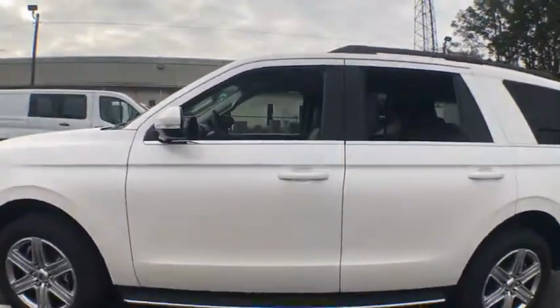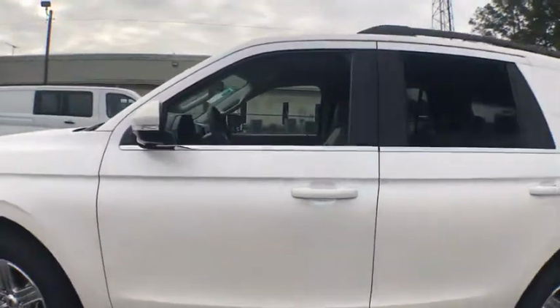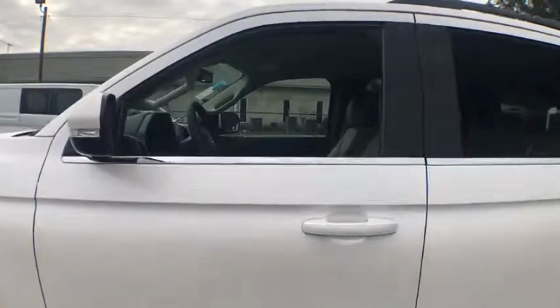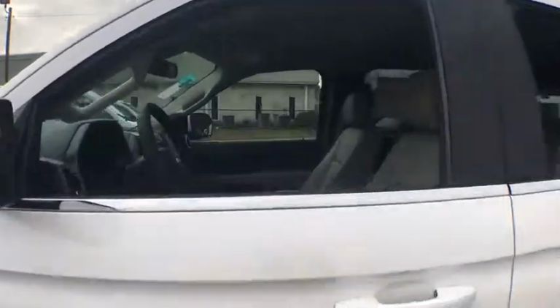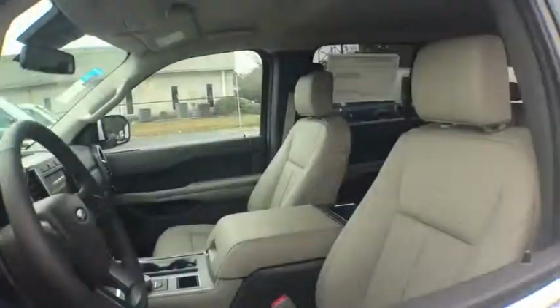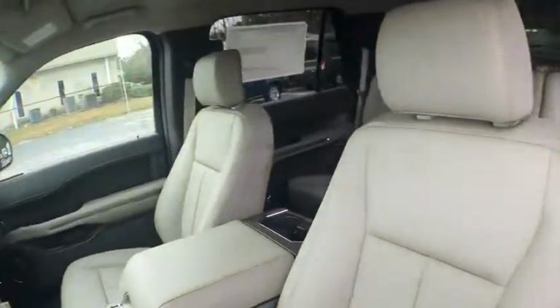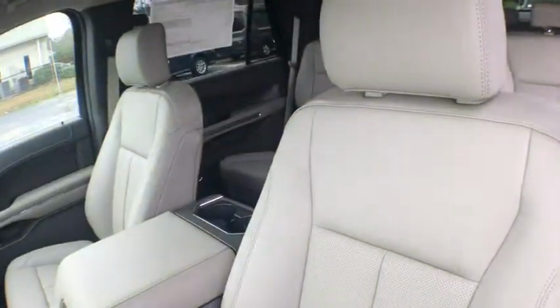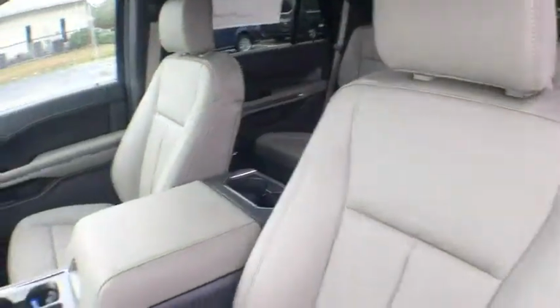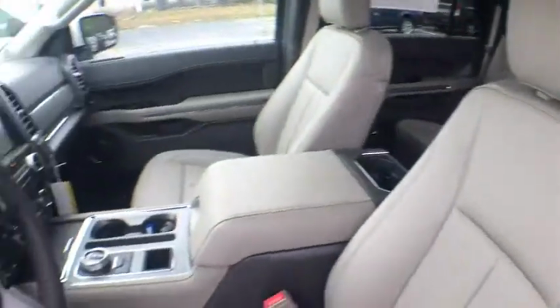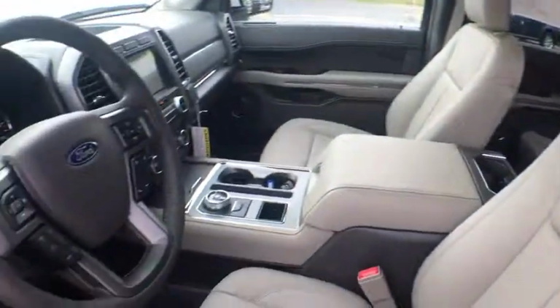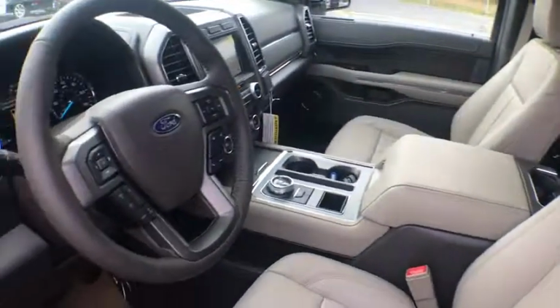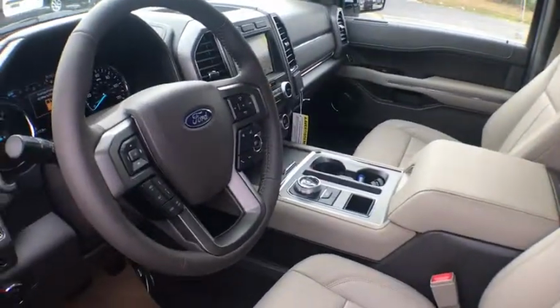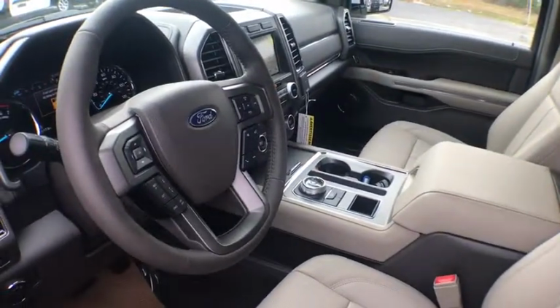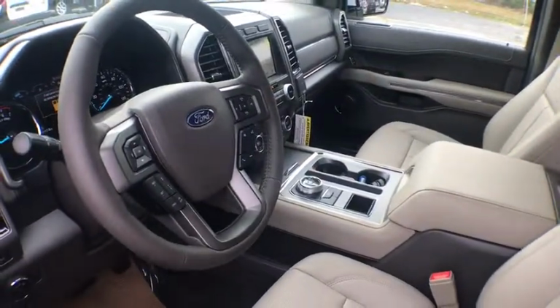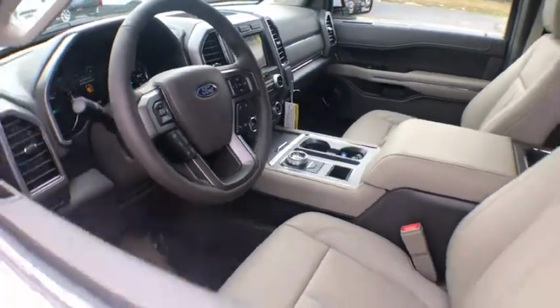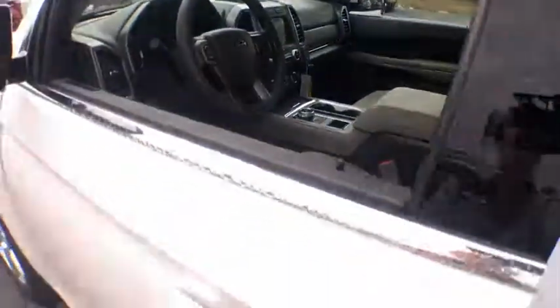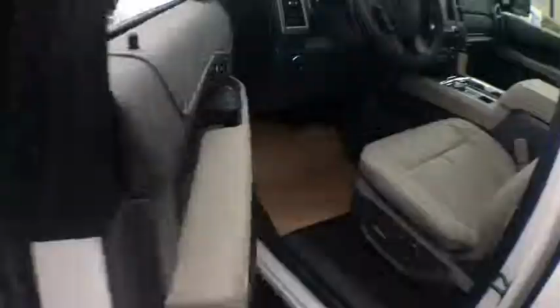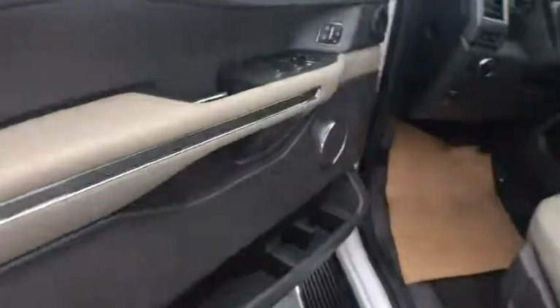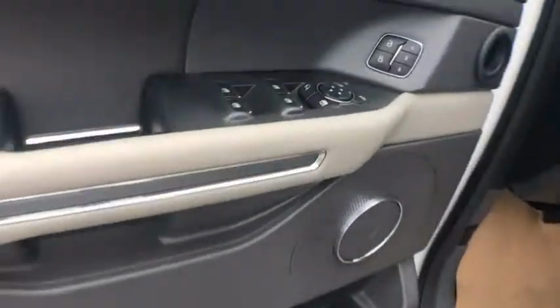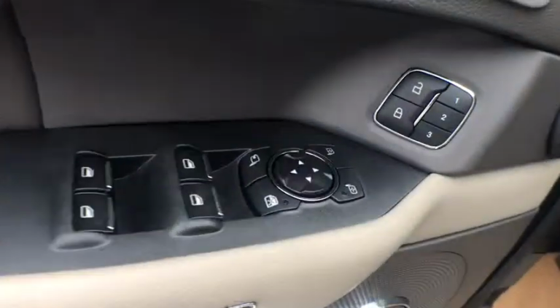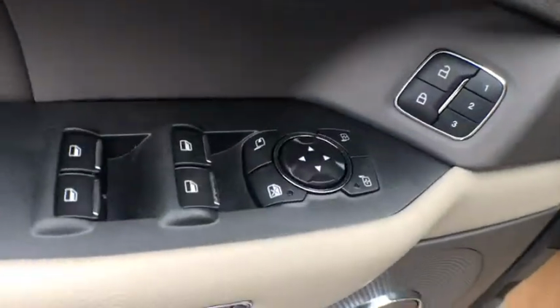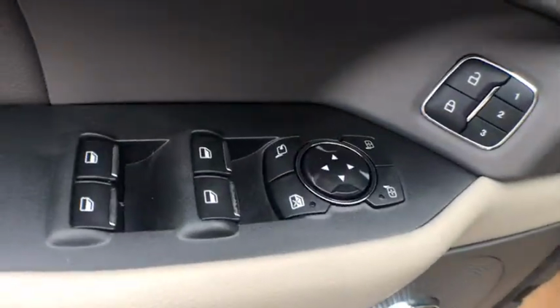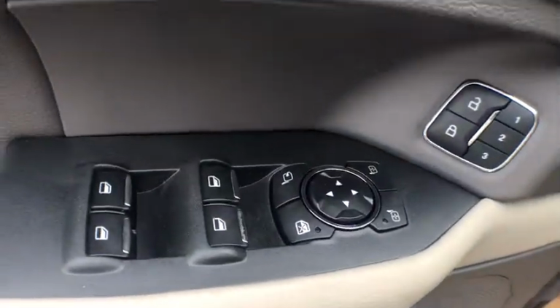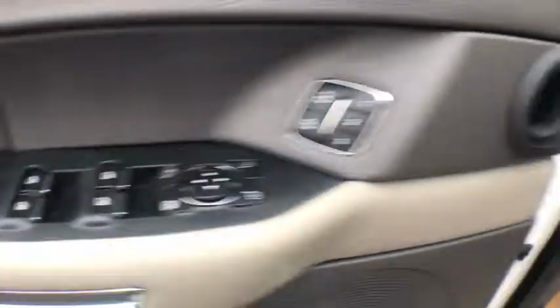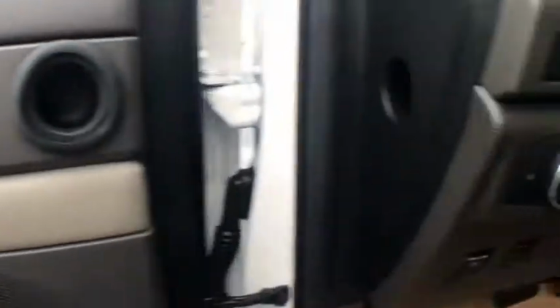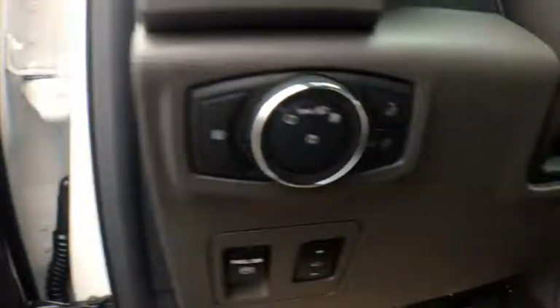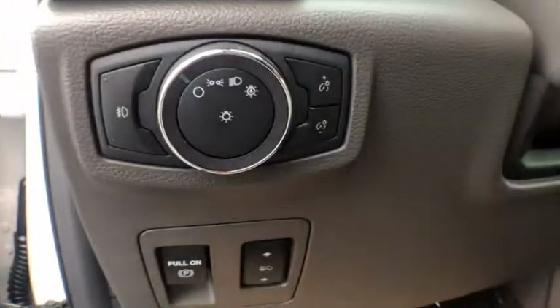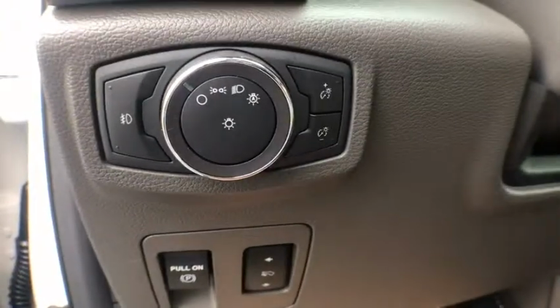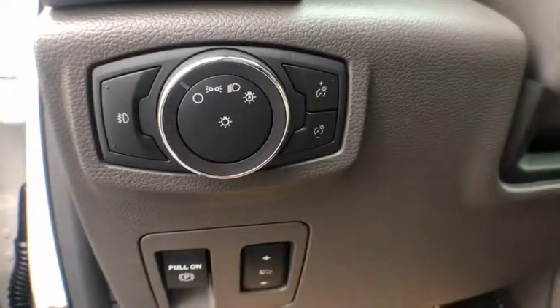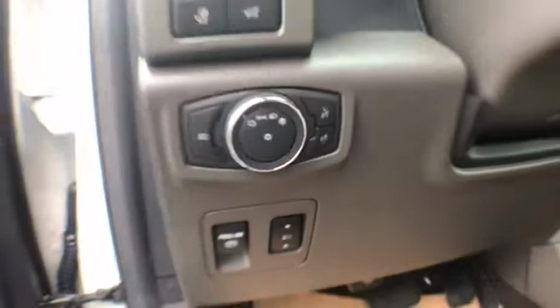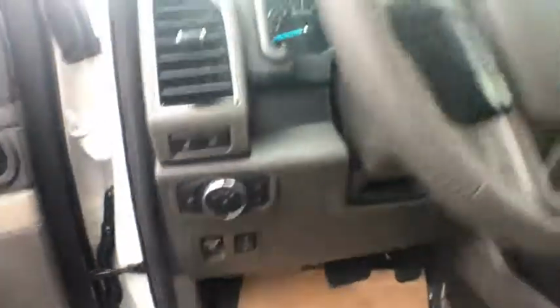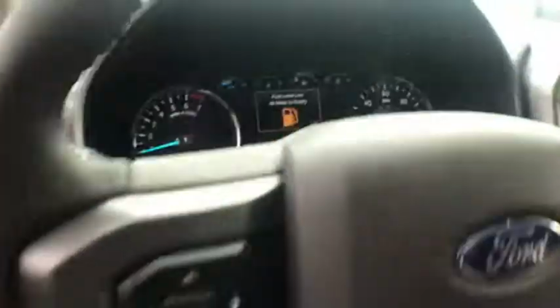Here are some of this vehicle's great options: traction control, remote start, dual airbags, leather-wrapped steering wheel, power steering, four-wheel disc brakes, aluminum wheels, universal garage door opener.